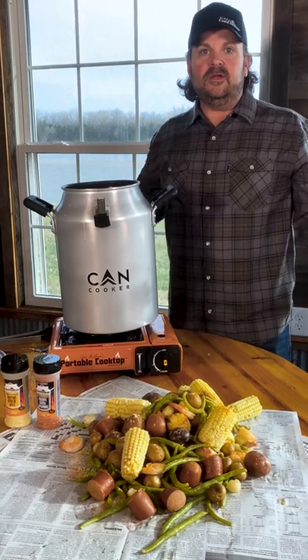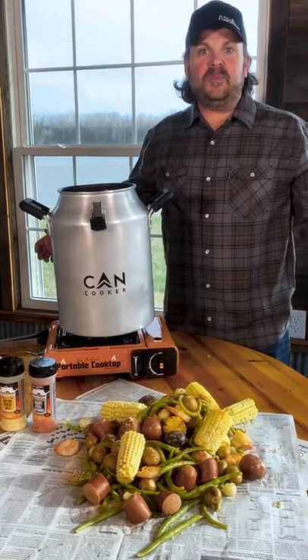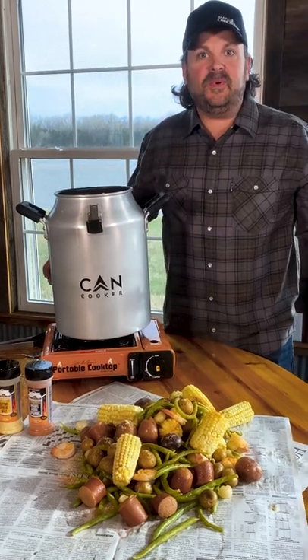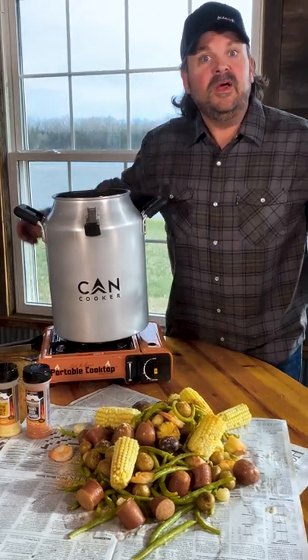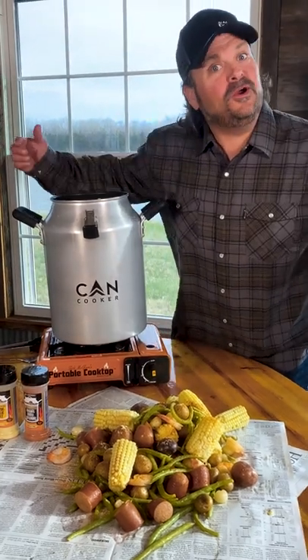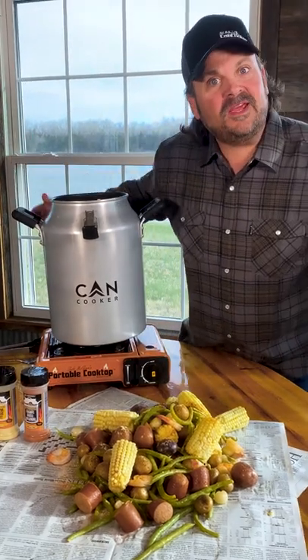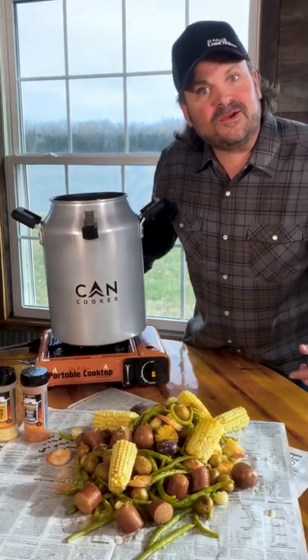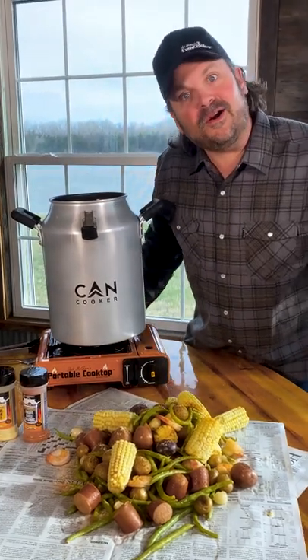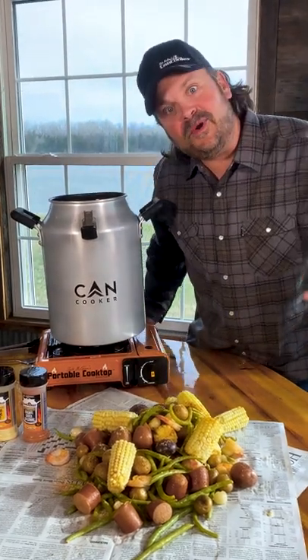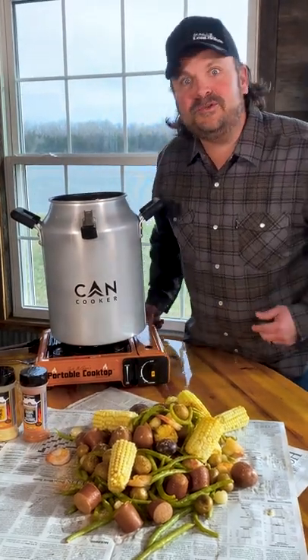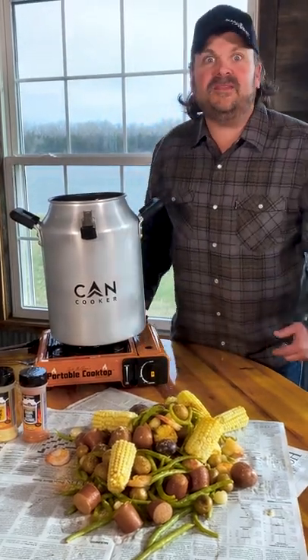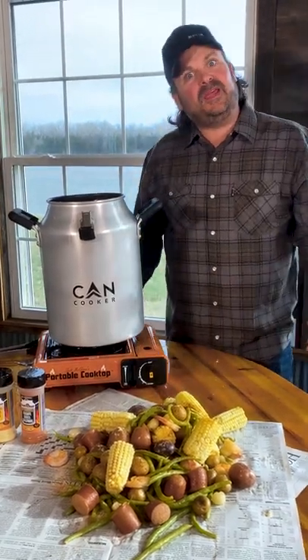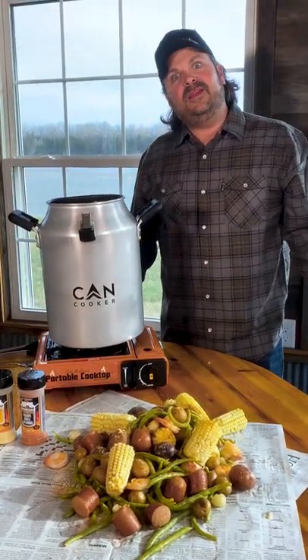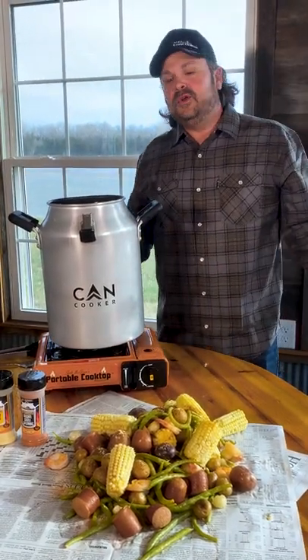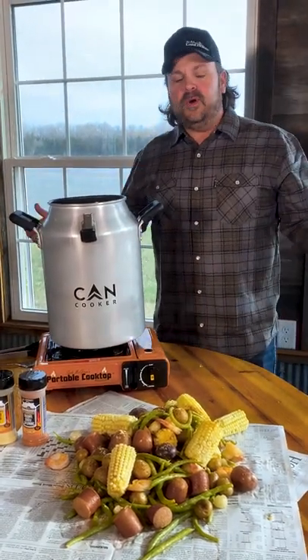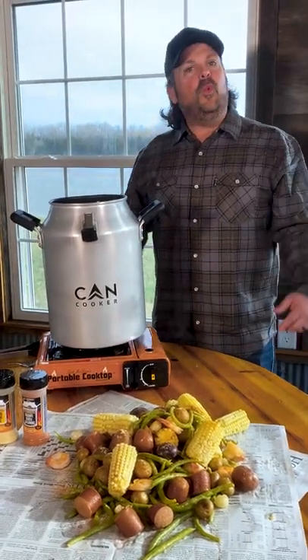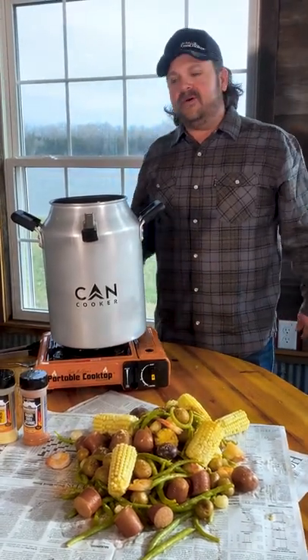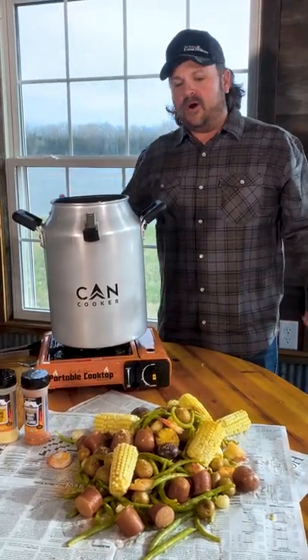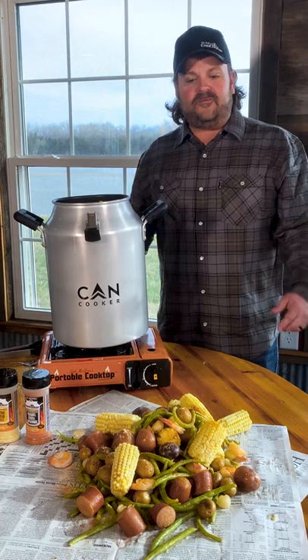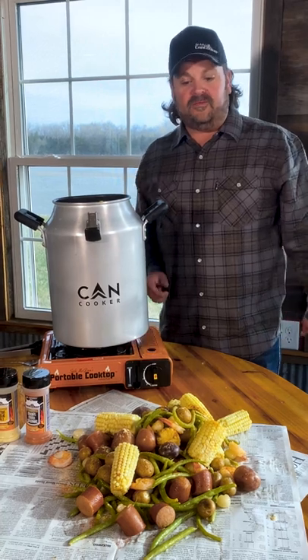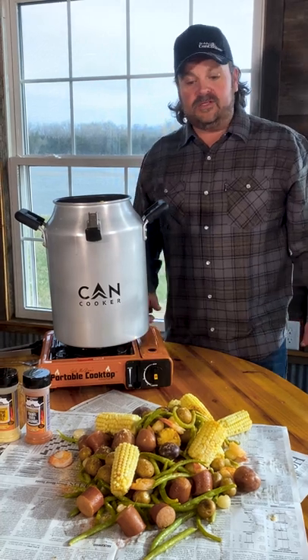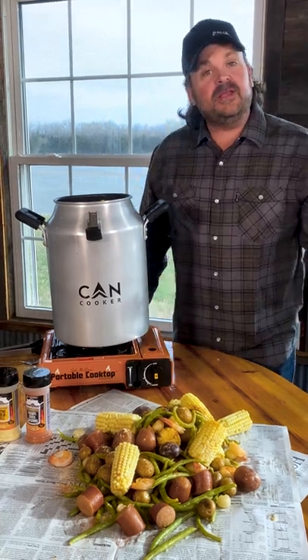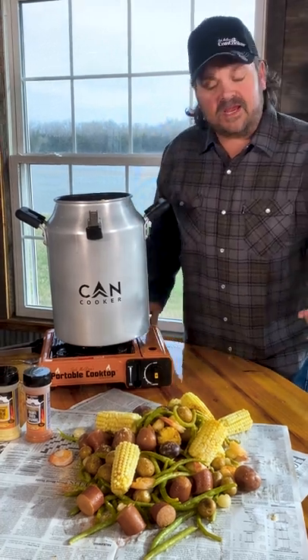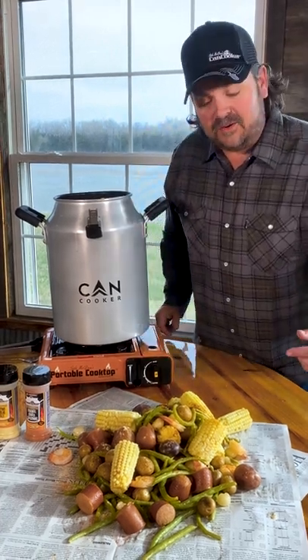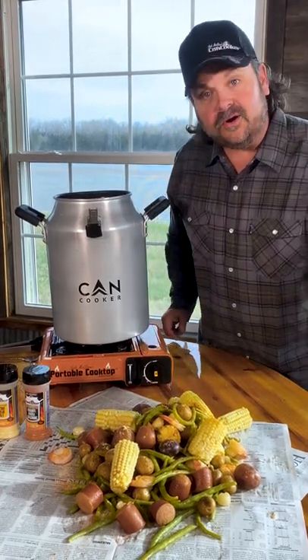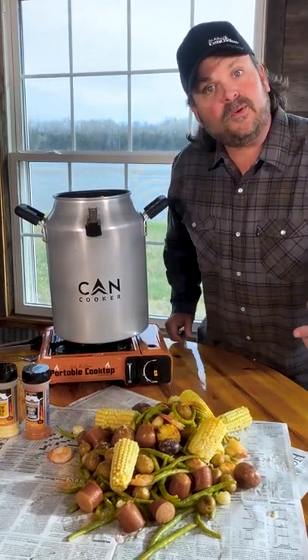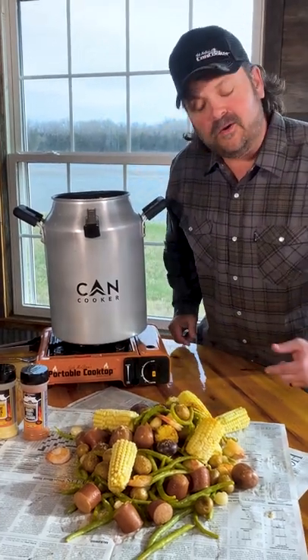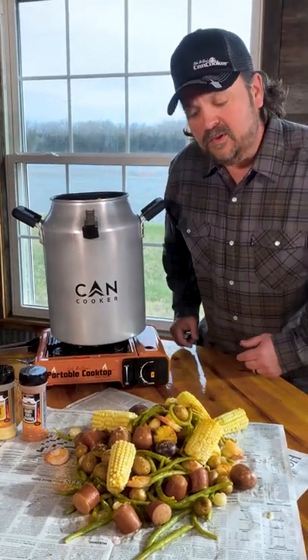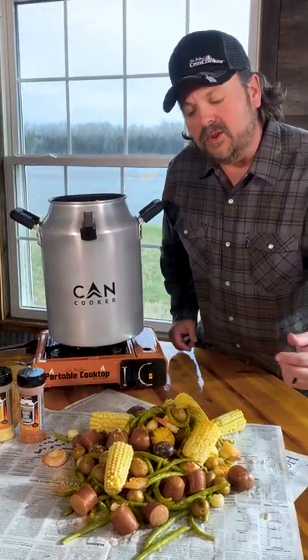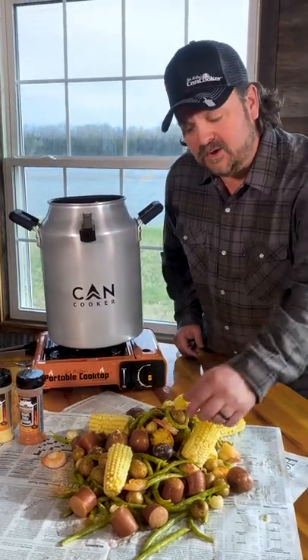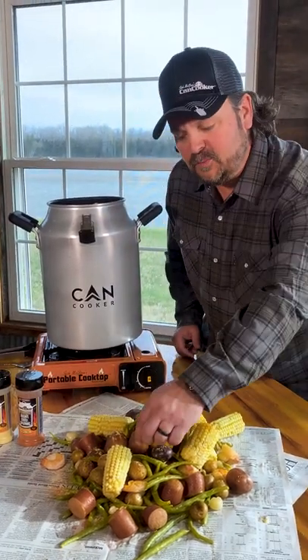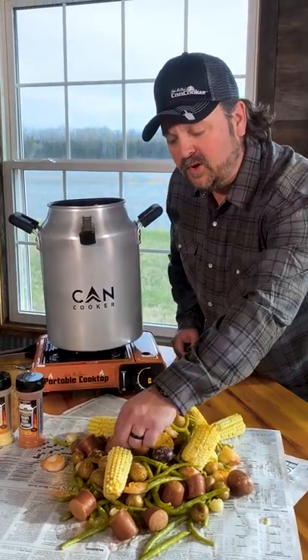Good day people, cooking with Can Cooker. I'm your host Seth McGinn, doing one of our favorites — the Can Cooker Creole Low Country Boil.